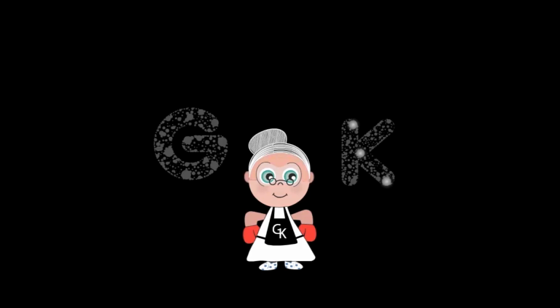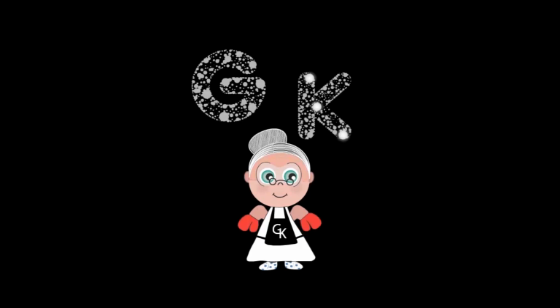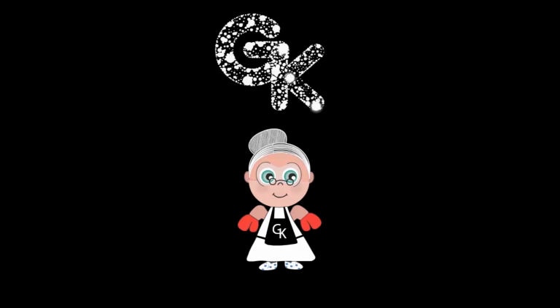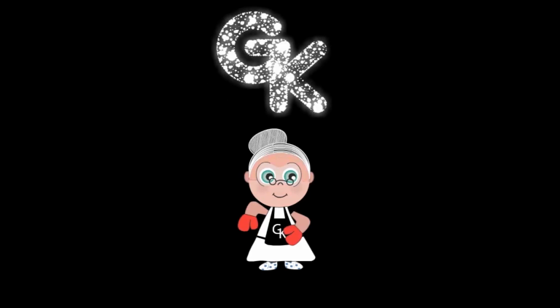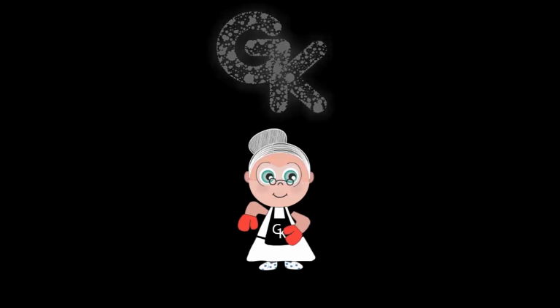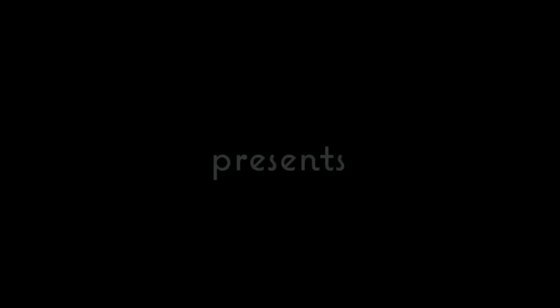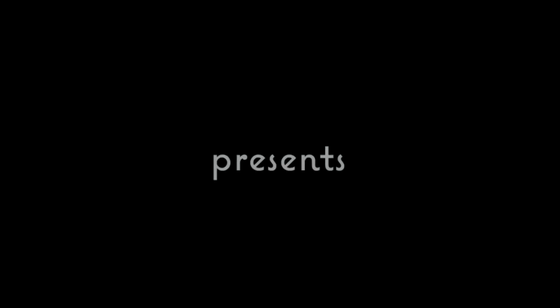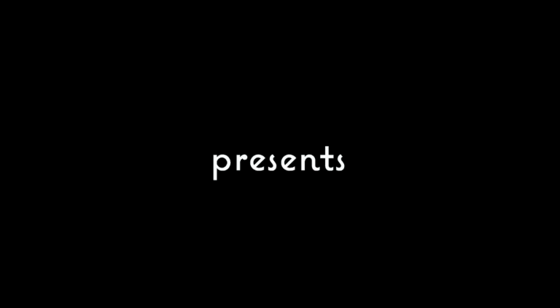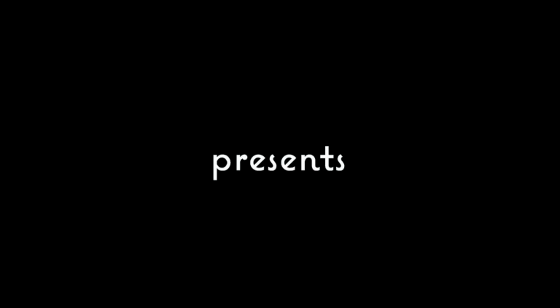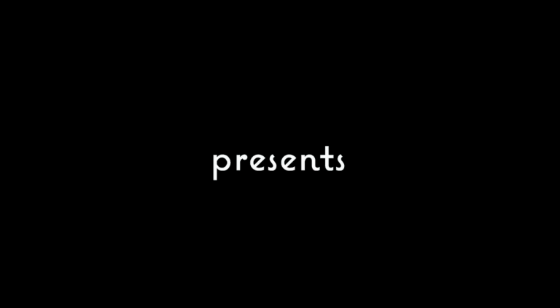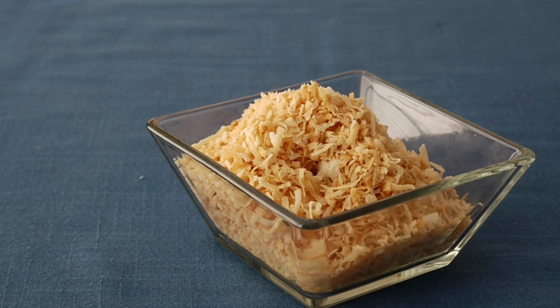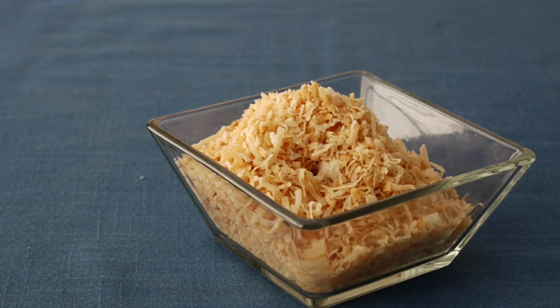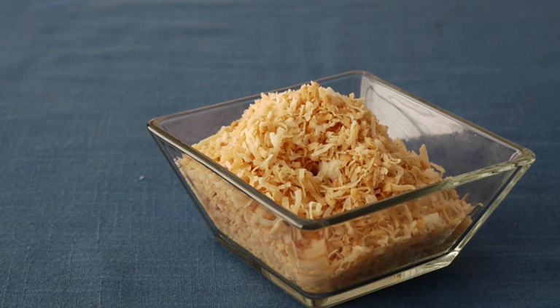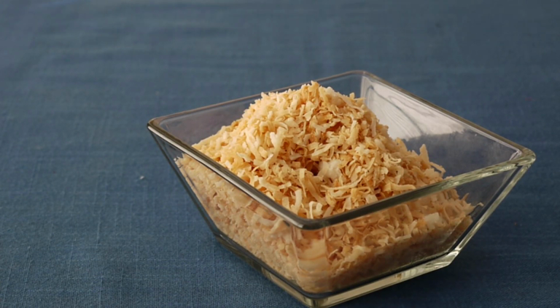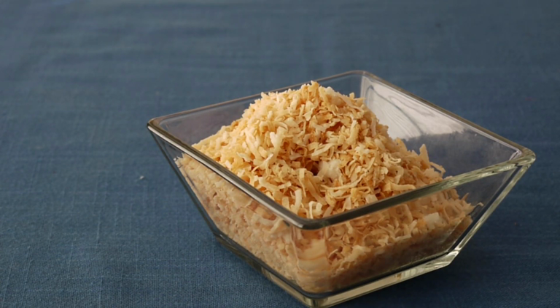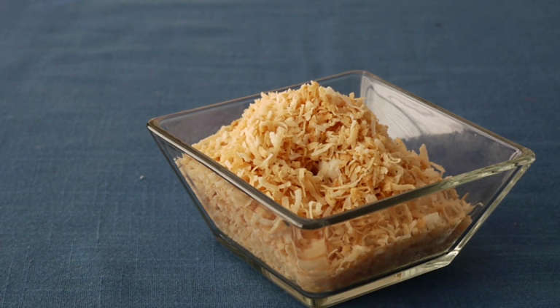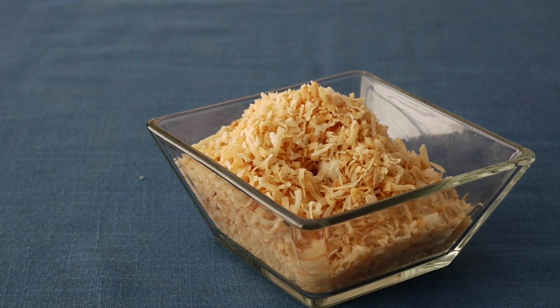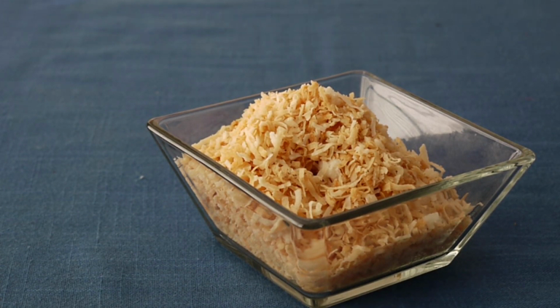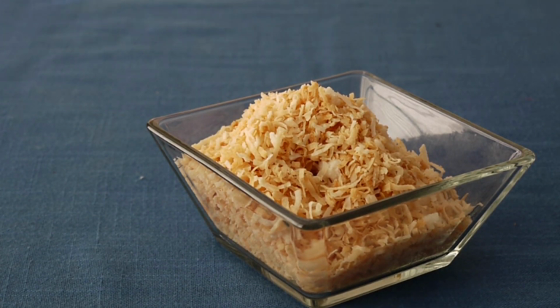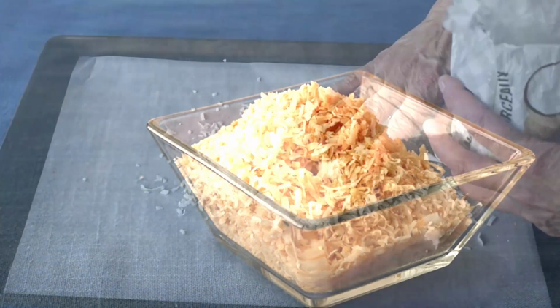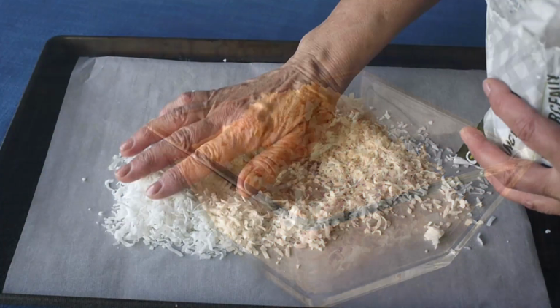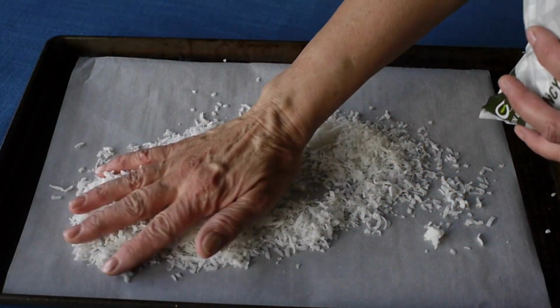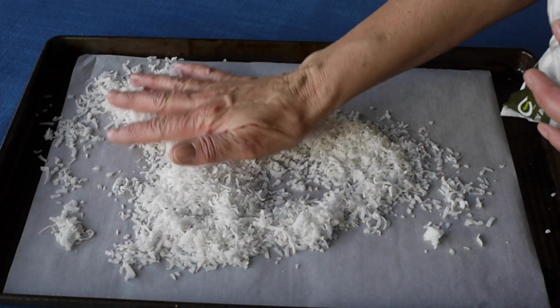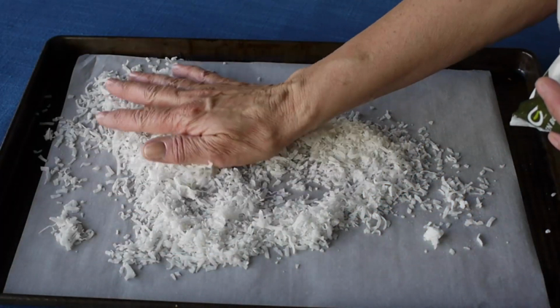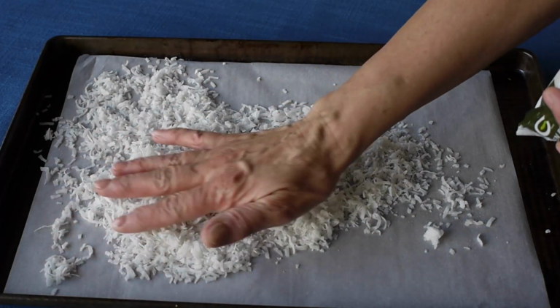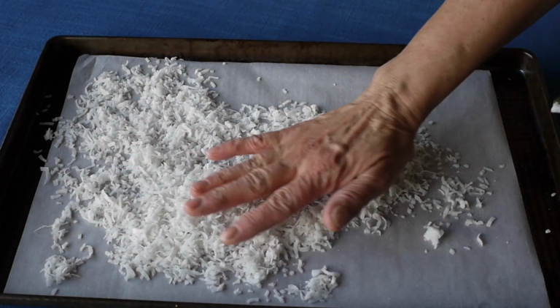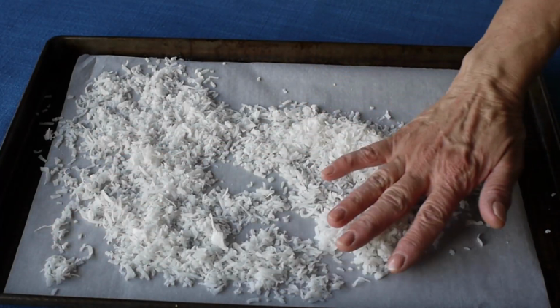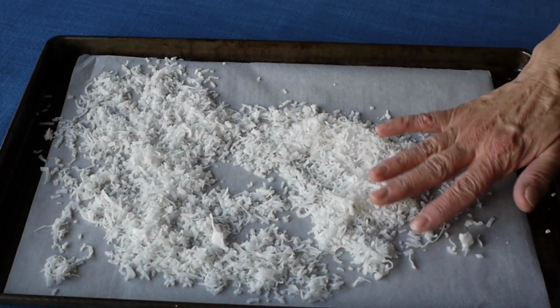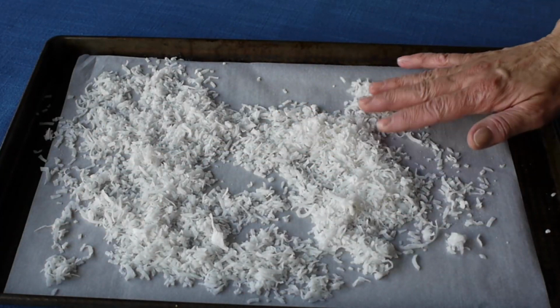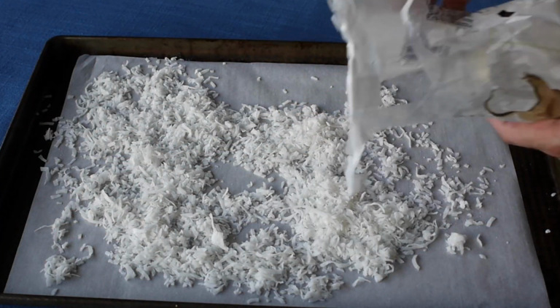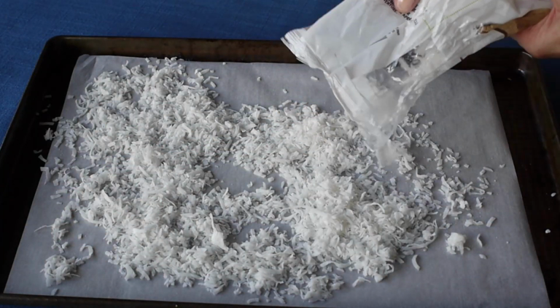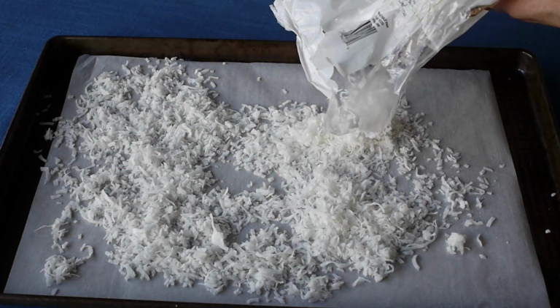Welcome to Grandmother's Kitchen. In this video we're going to teach you how to toast coconut flakes. Toasting coconut flakes is easy. It adds flavor and texture to your desserts.